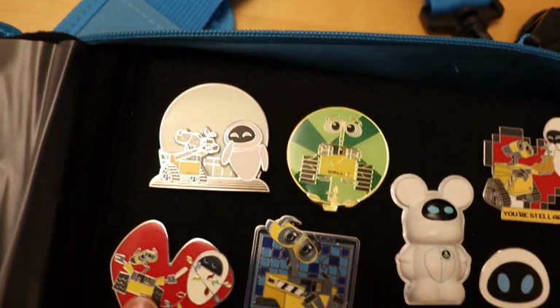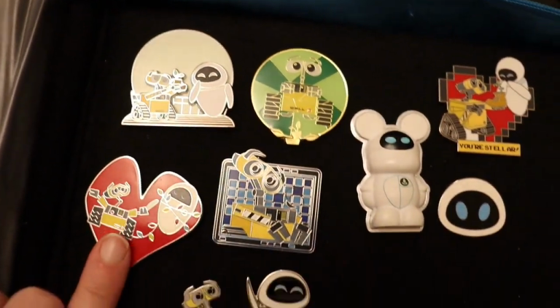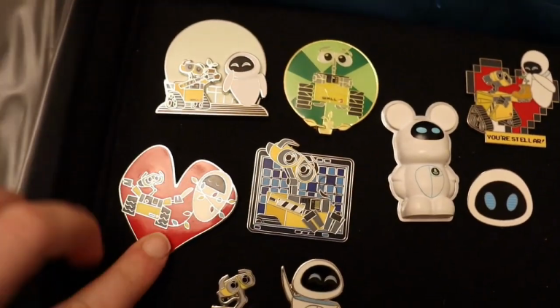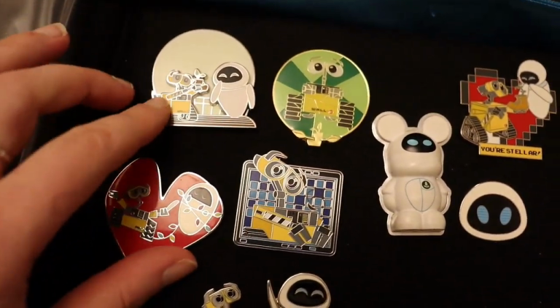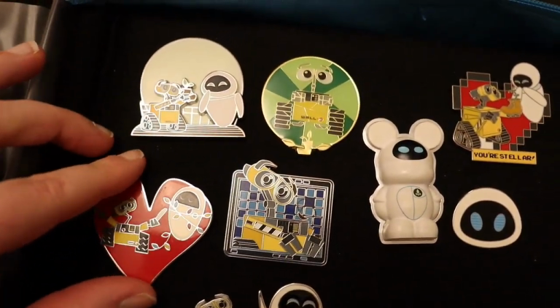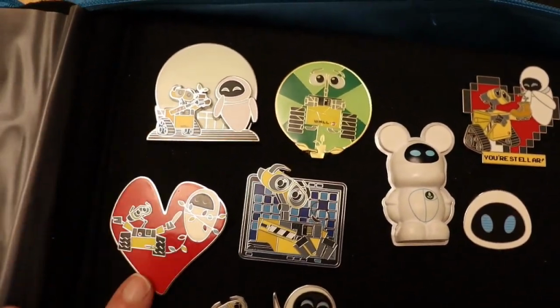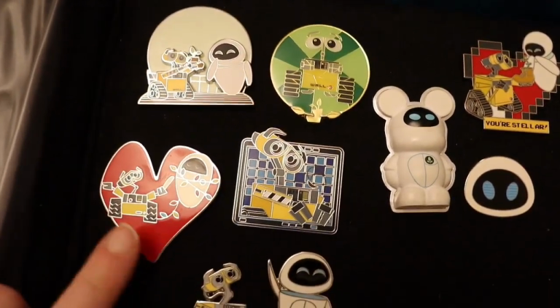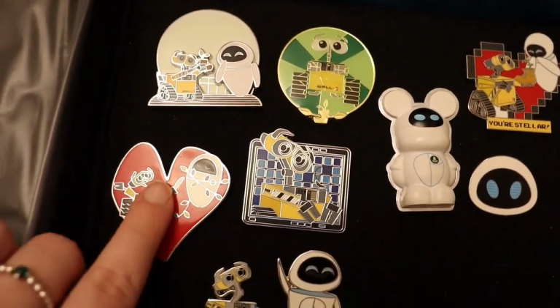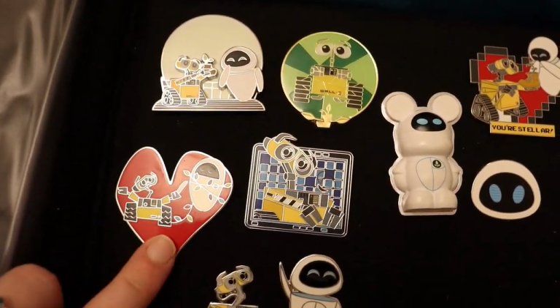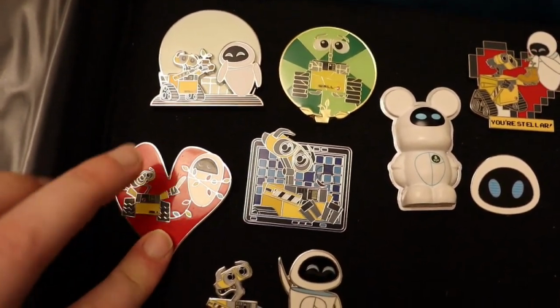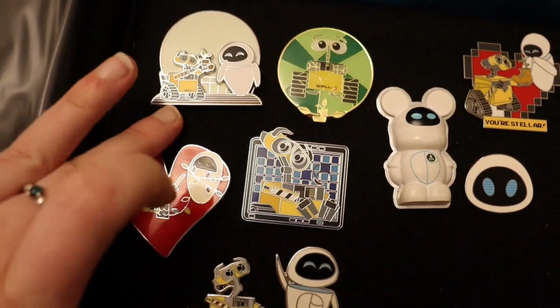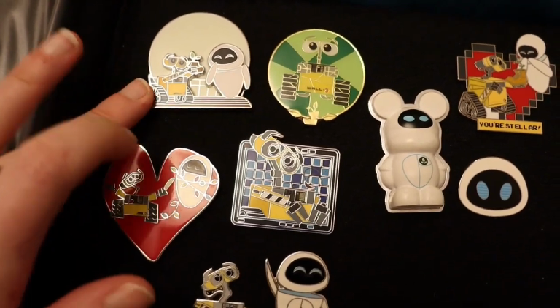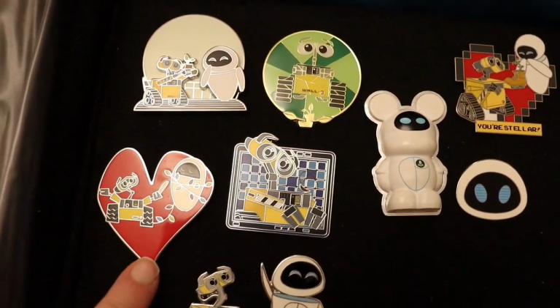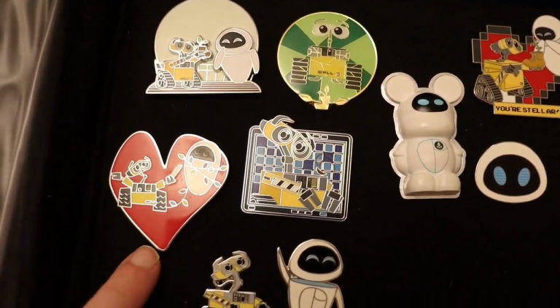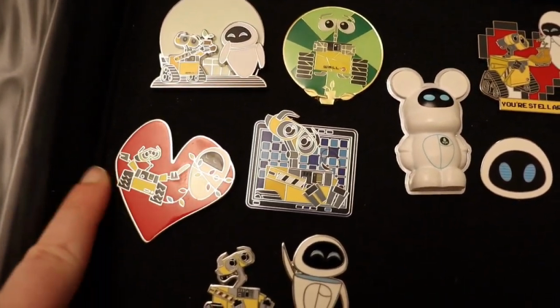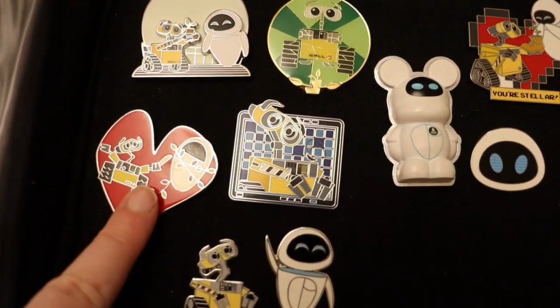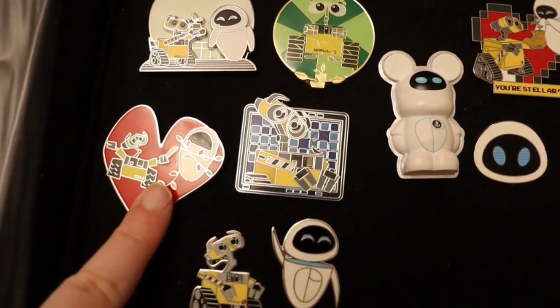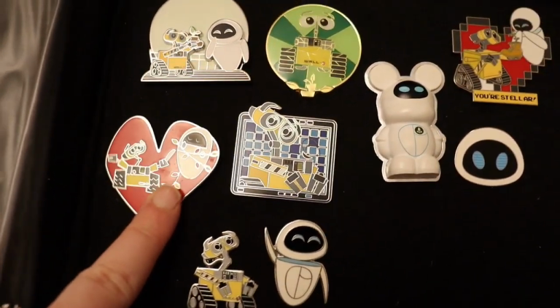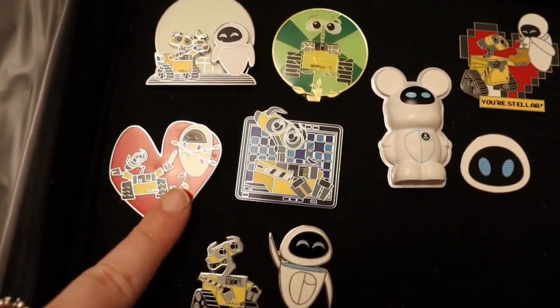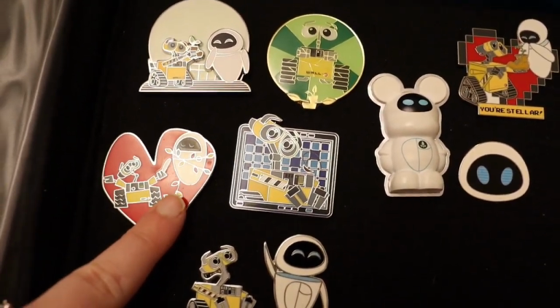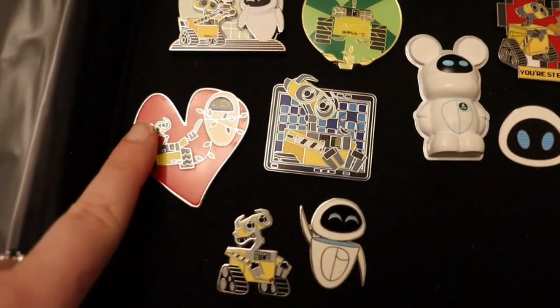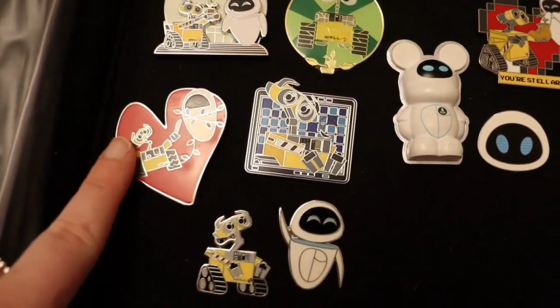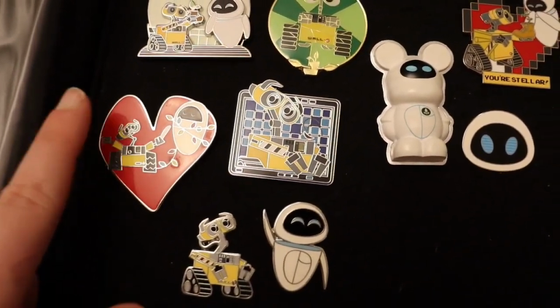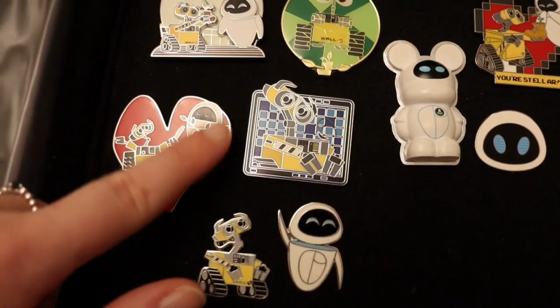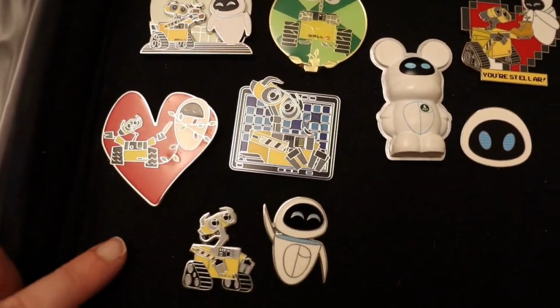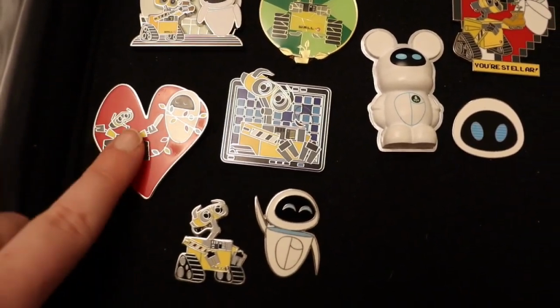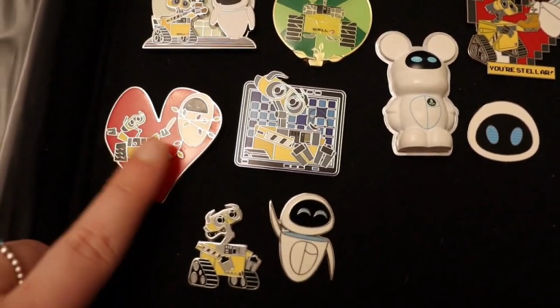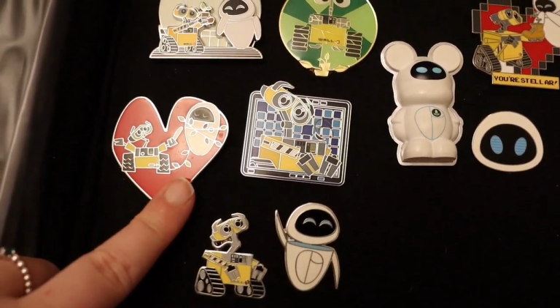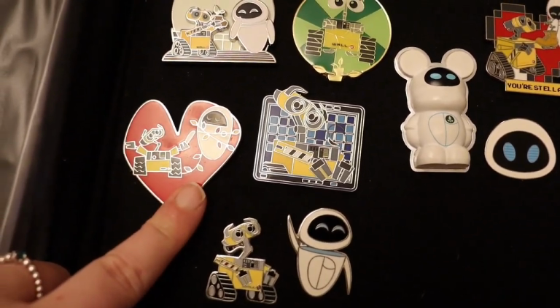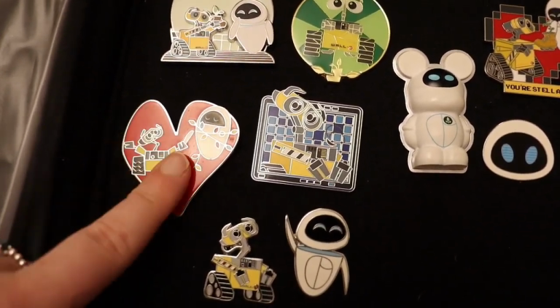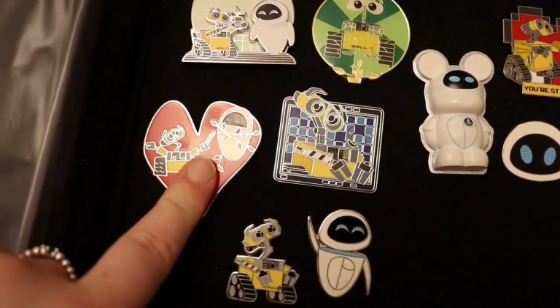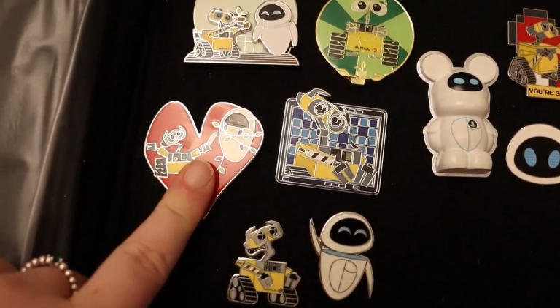If we go down, this is also a Disney Parks pin, and so is this, and this is an open edition of Wally and Eve with the lights around them. How stunning.